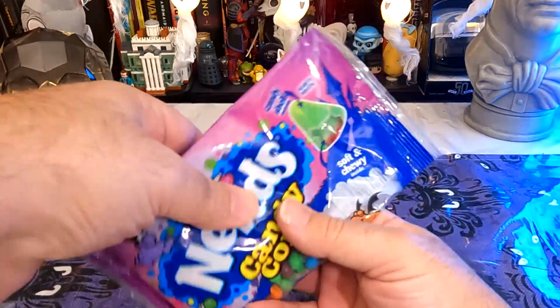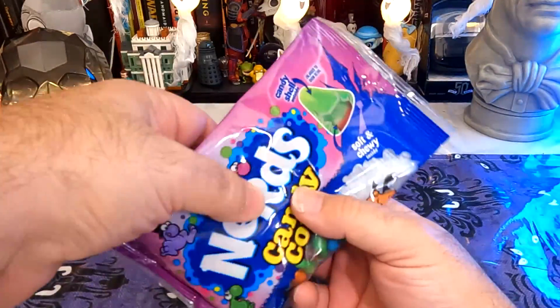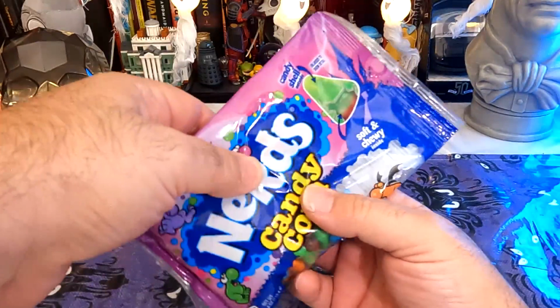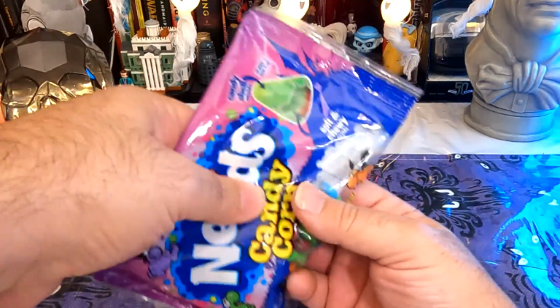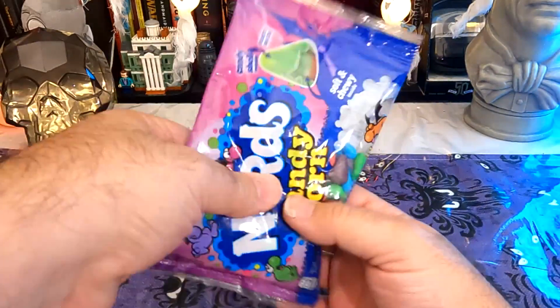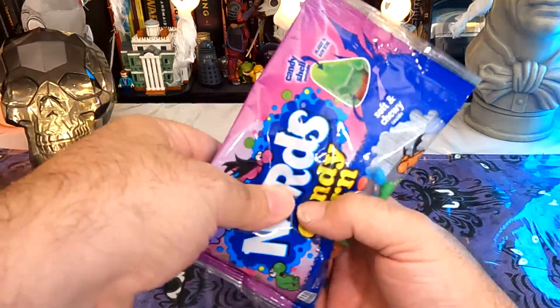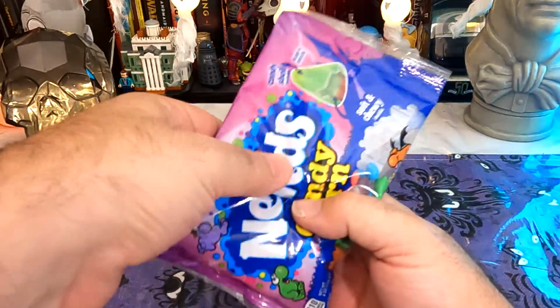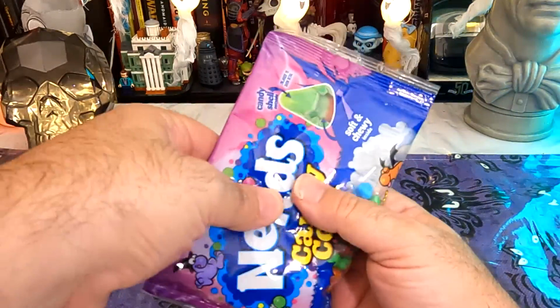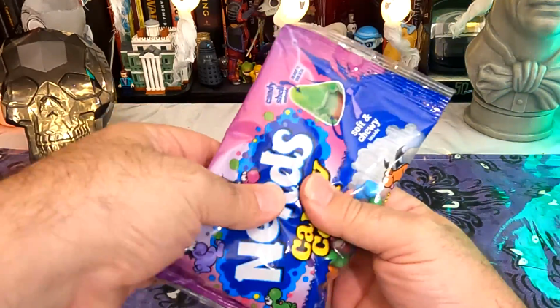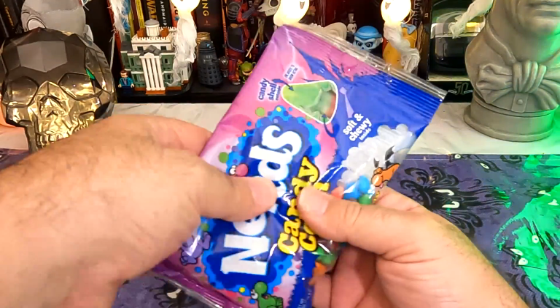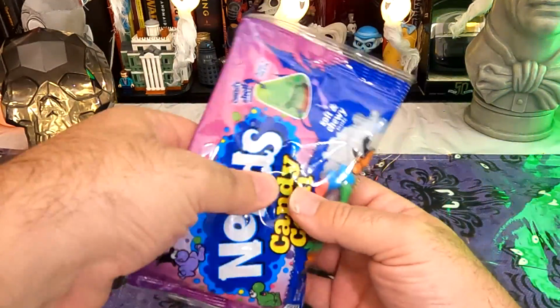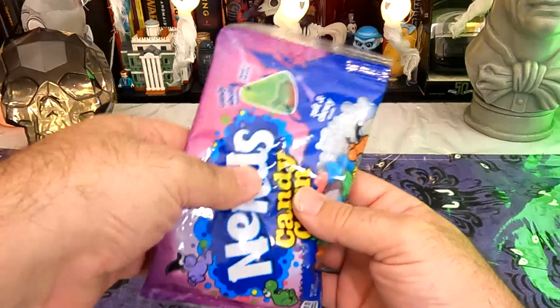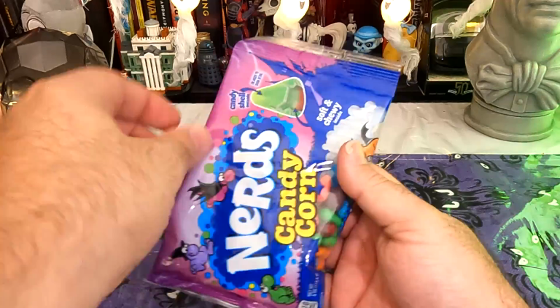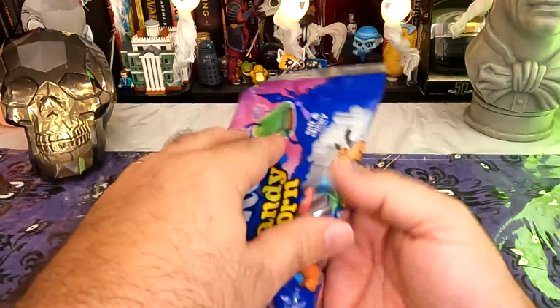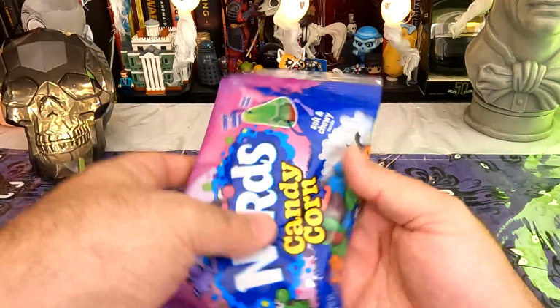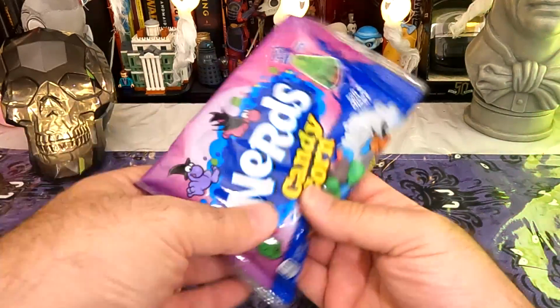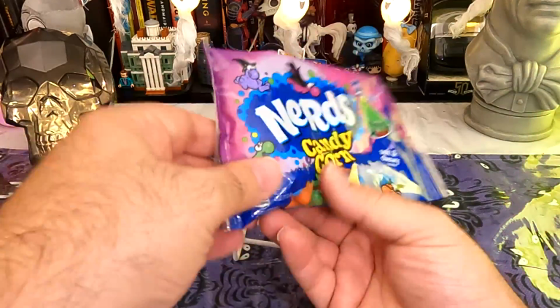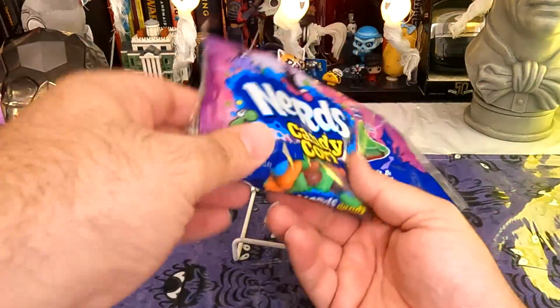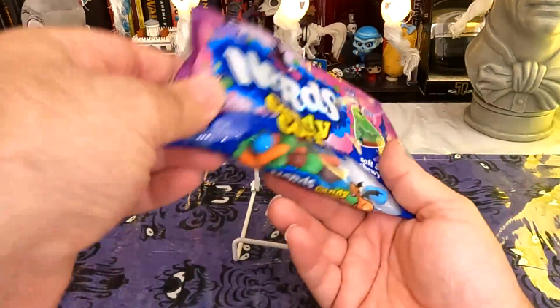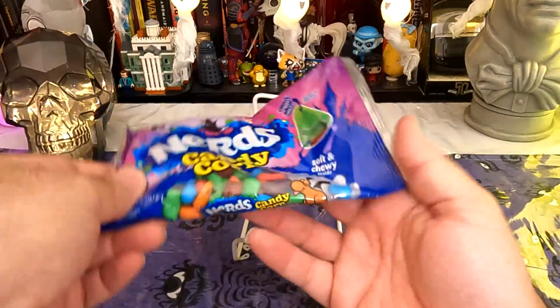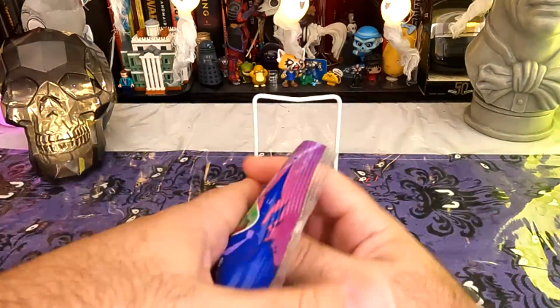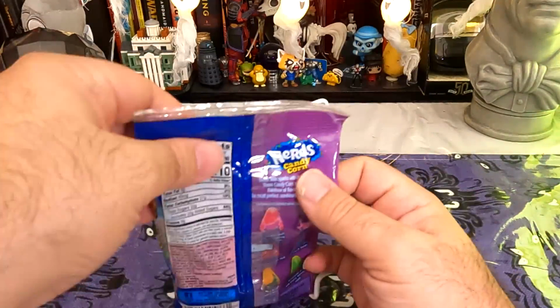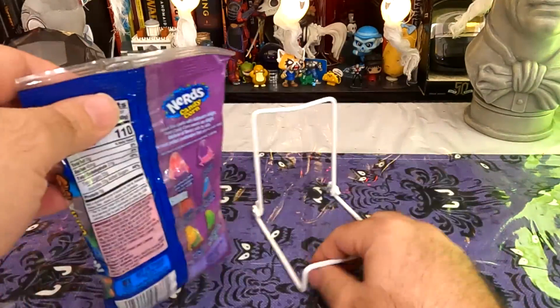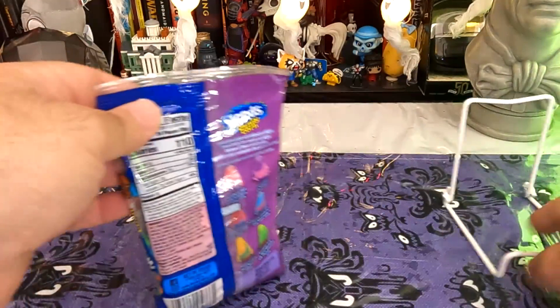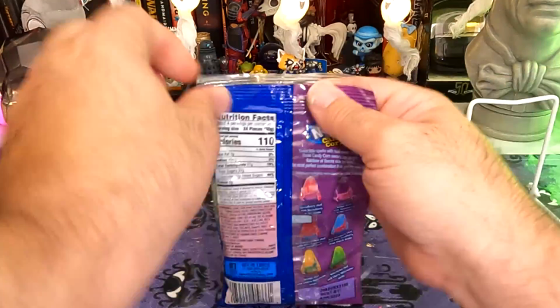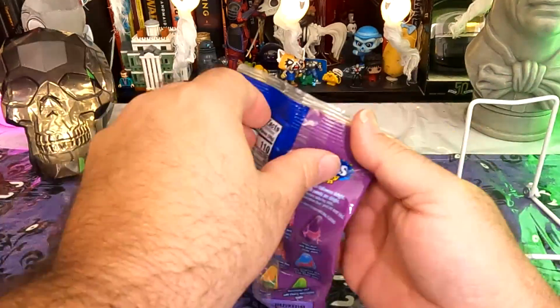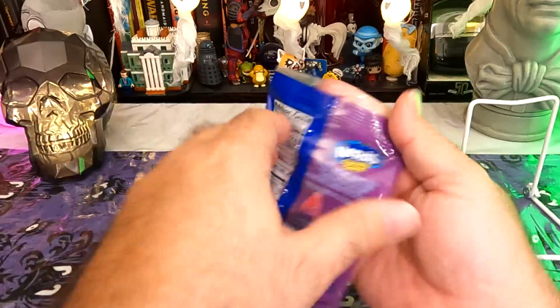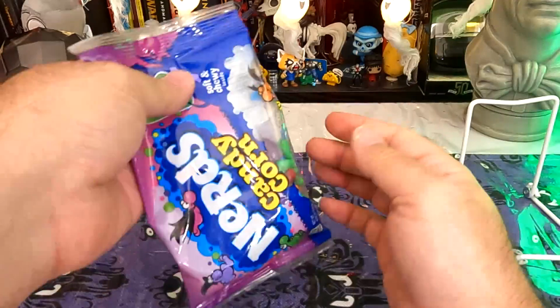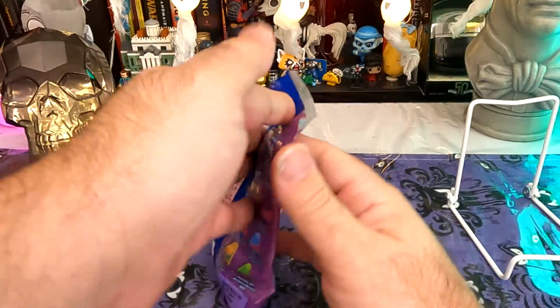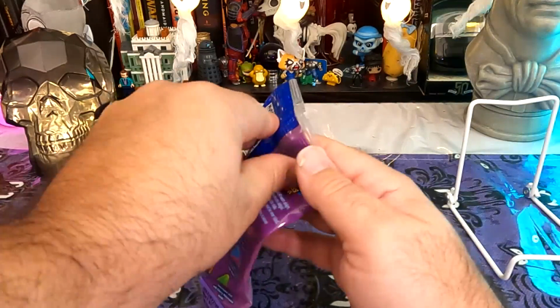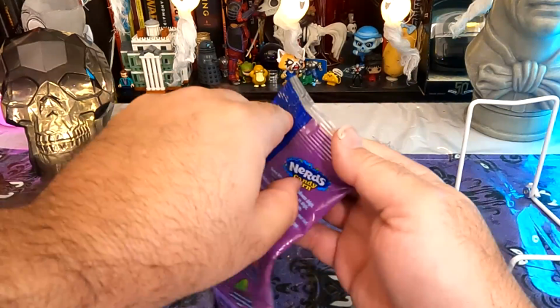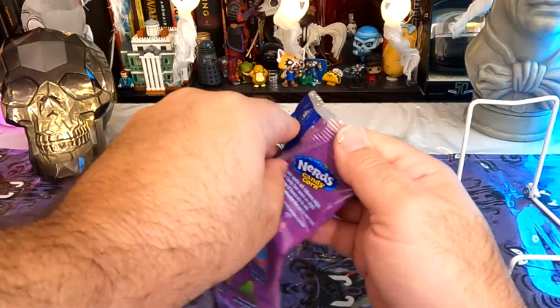One thing that does feel interesting is that up near the top of the package, it feels like there's a bunch stuck together. I'm not sure what that's going to be like, so let's crack them open.